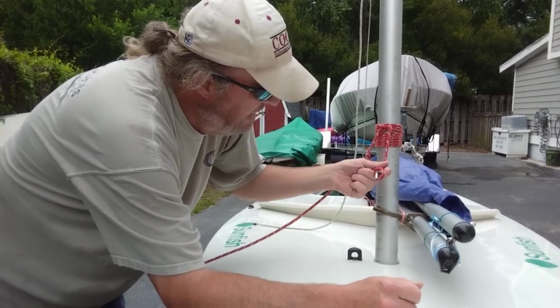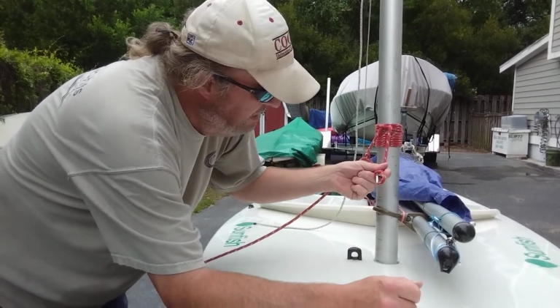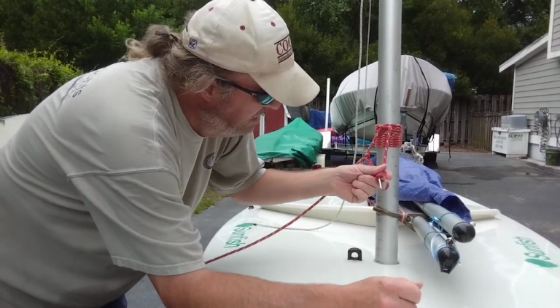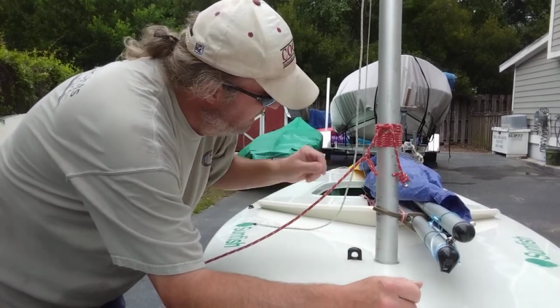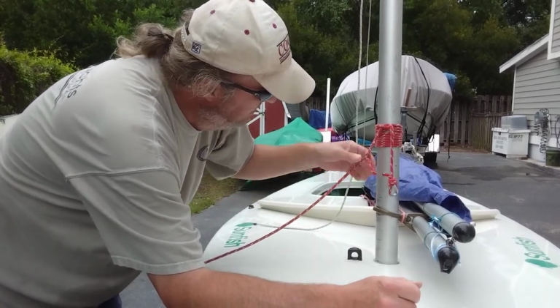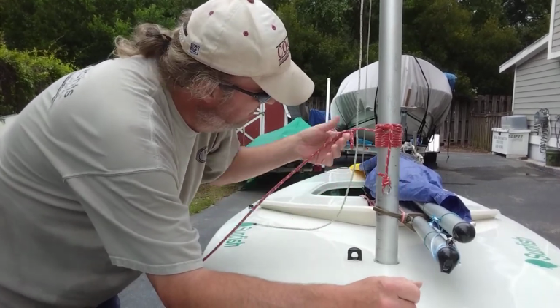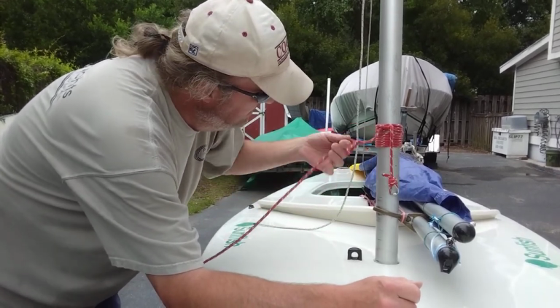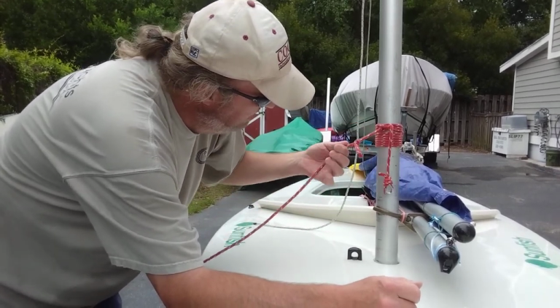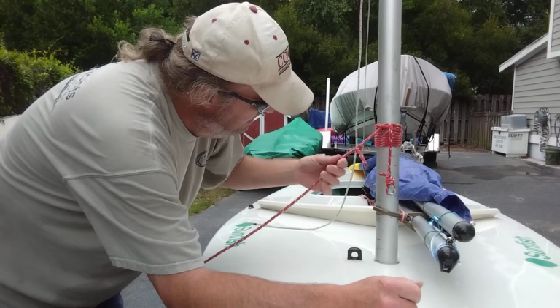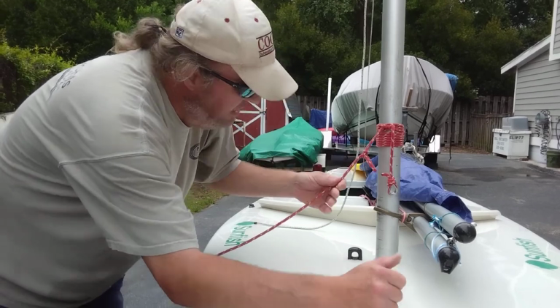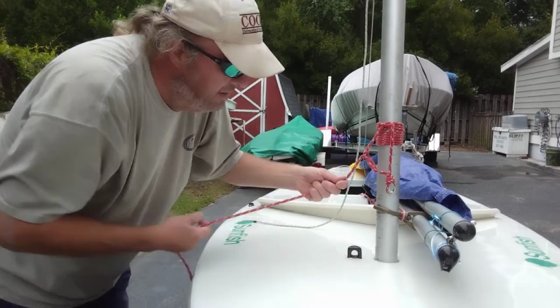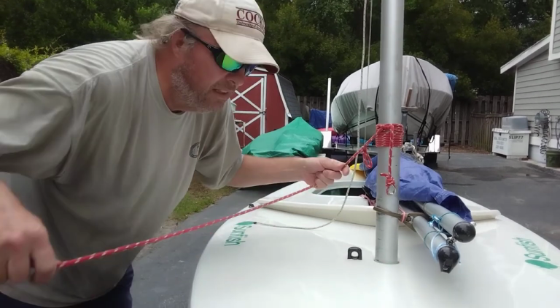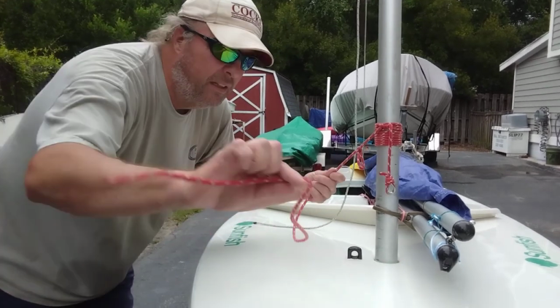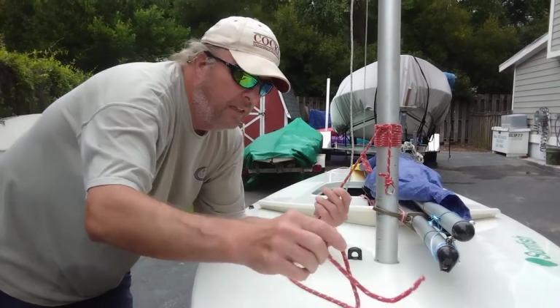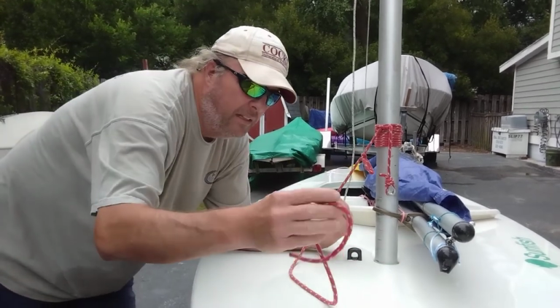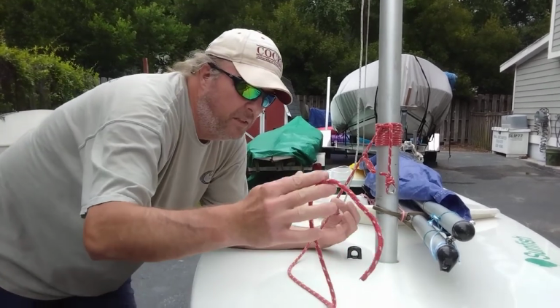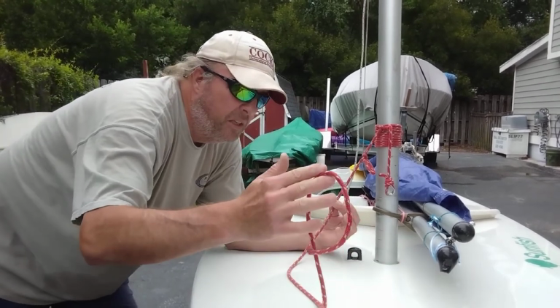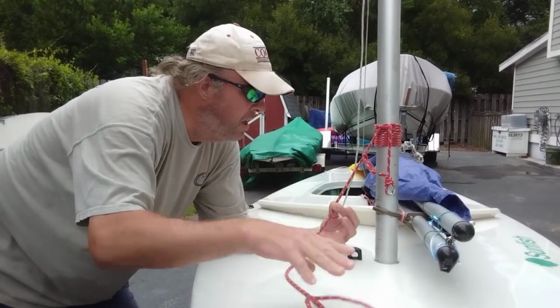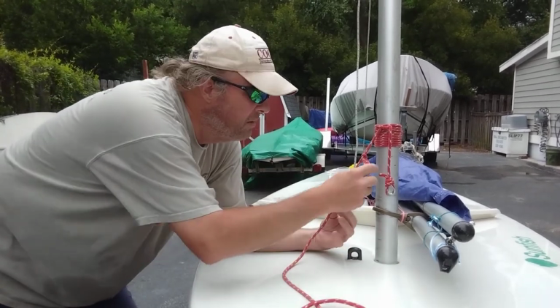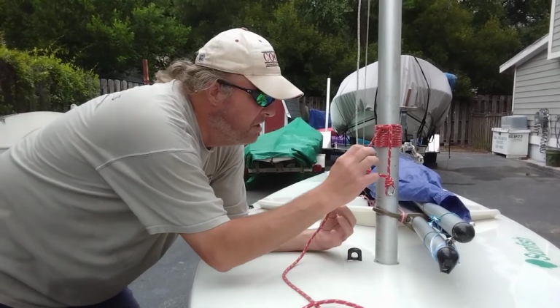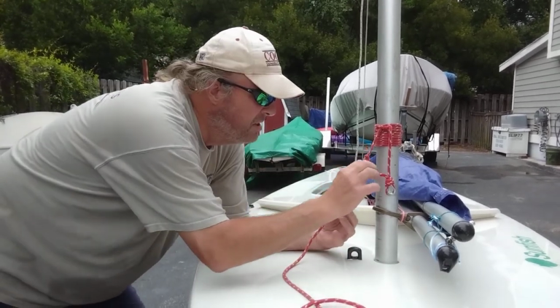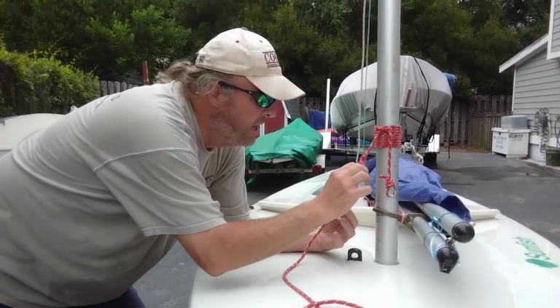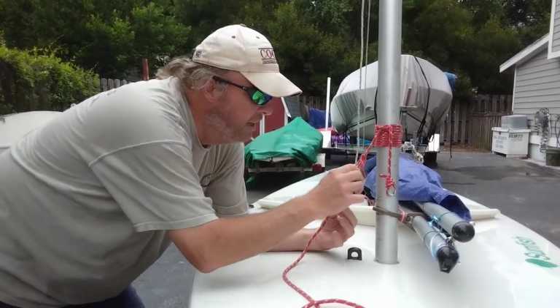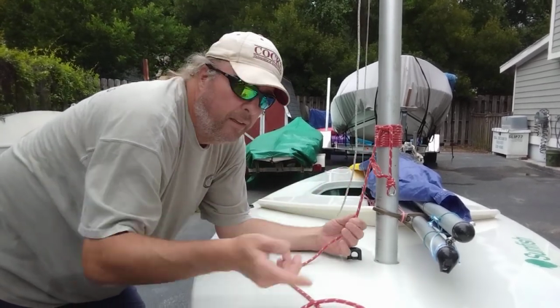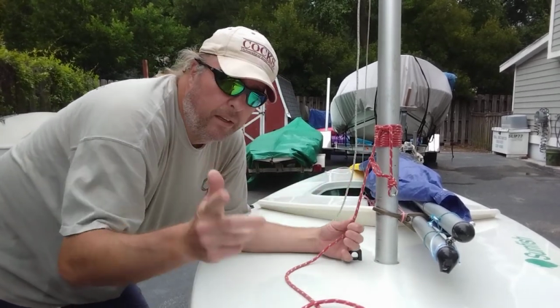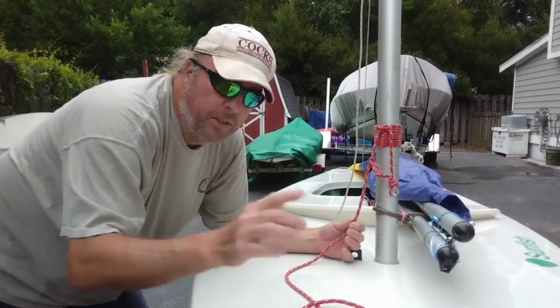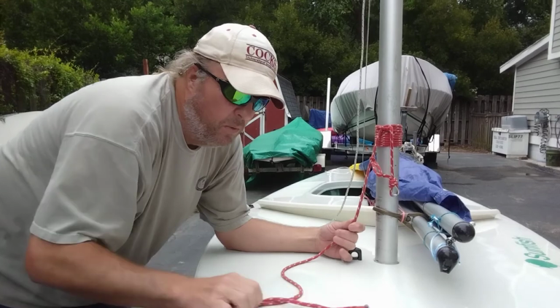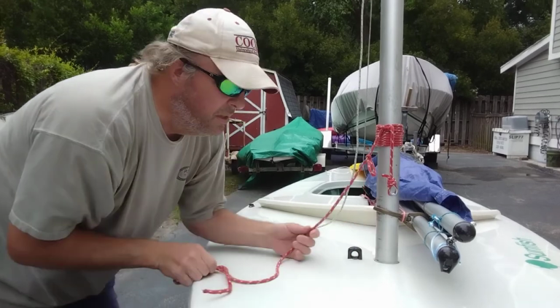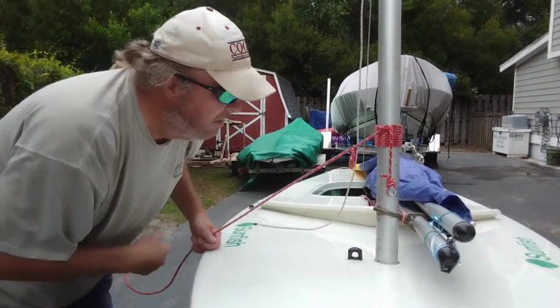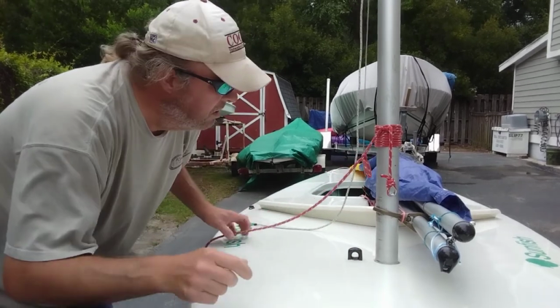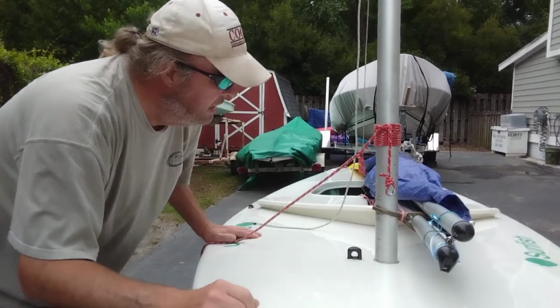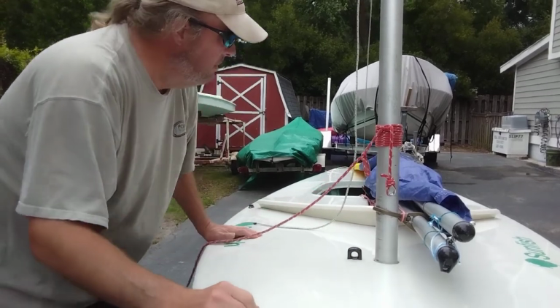I have a thimble in one end and then the tail end over here I leave a little bit long and just put a slipknot at. I'll show you what we use that for right here.